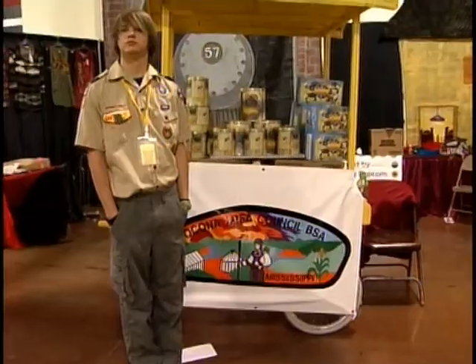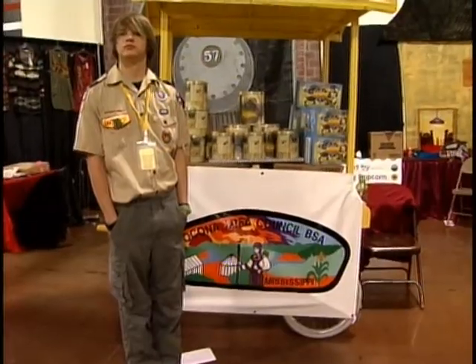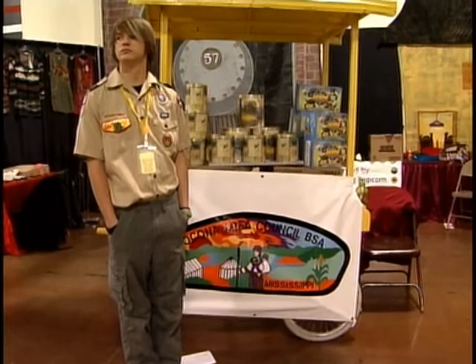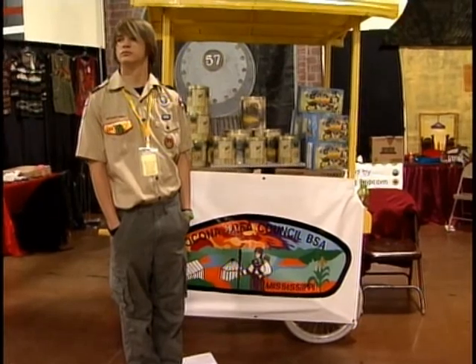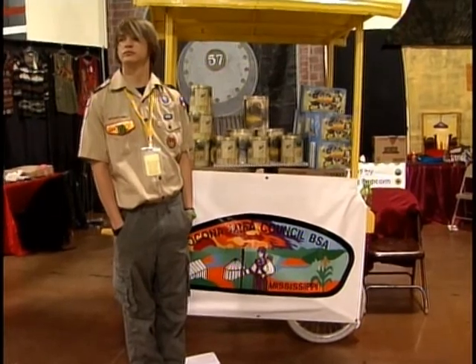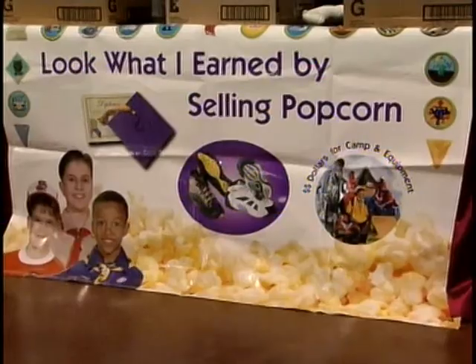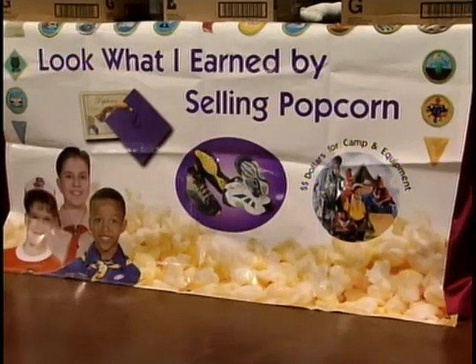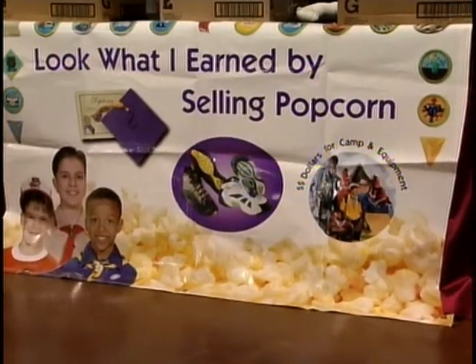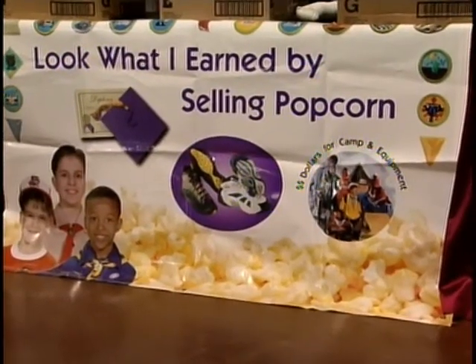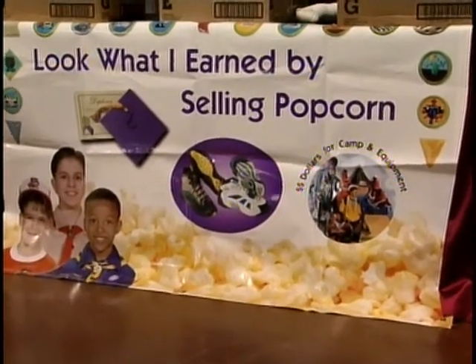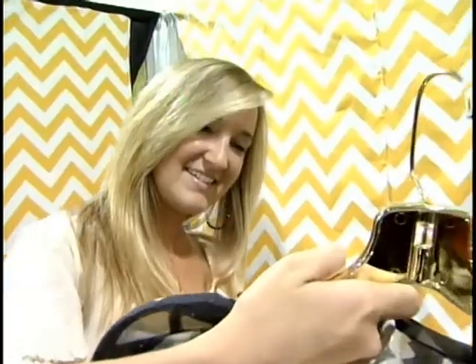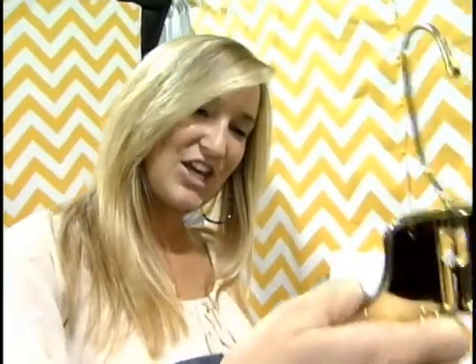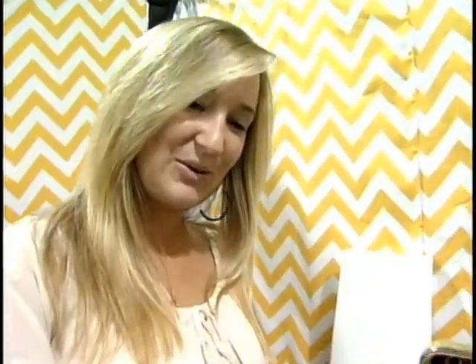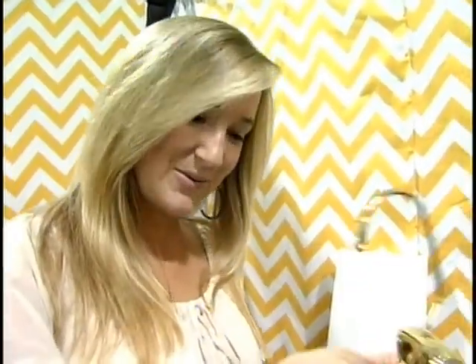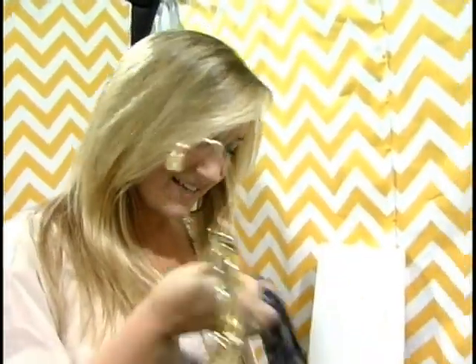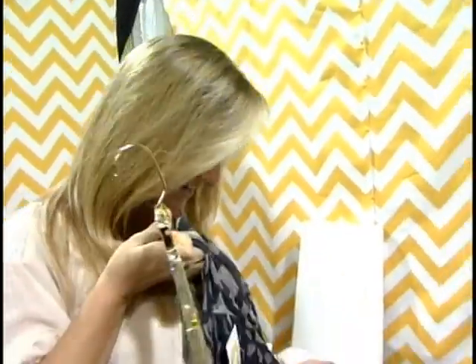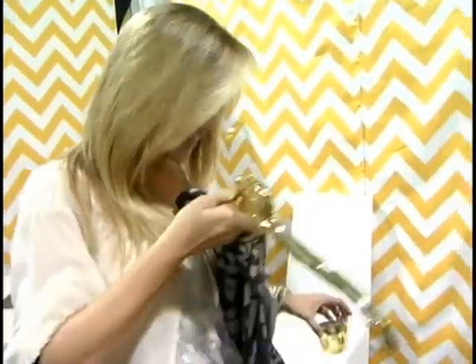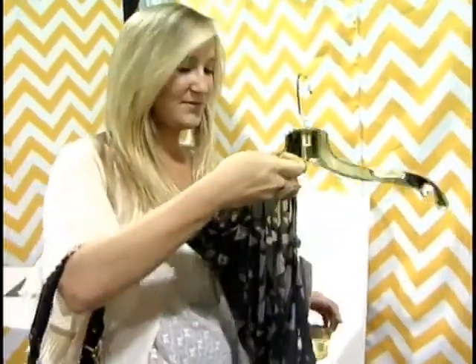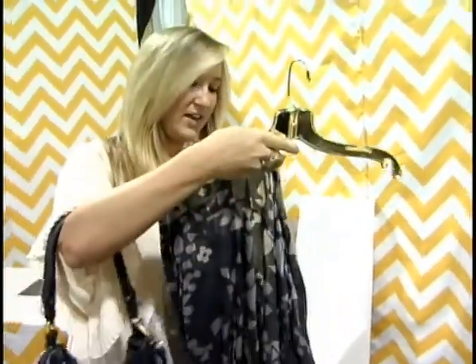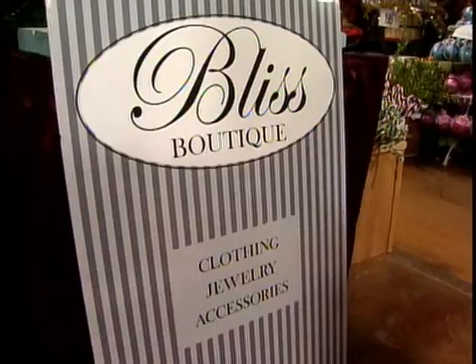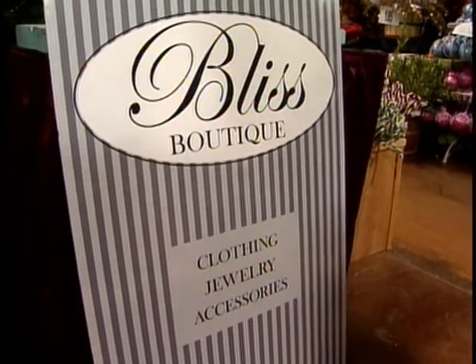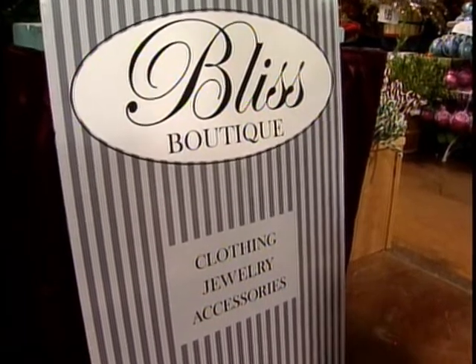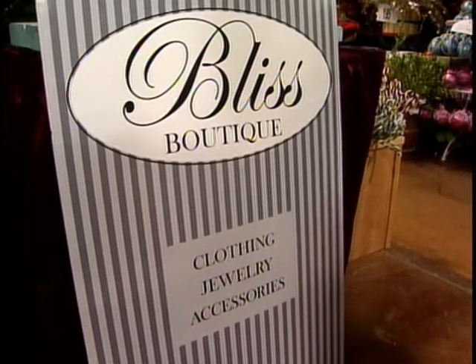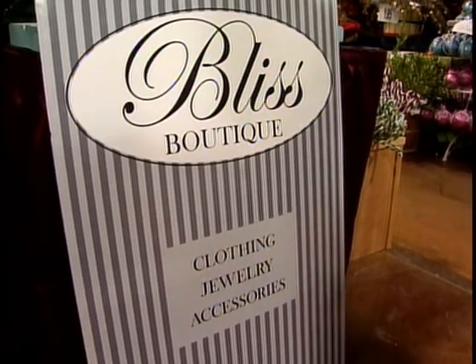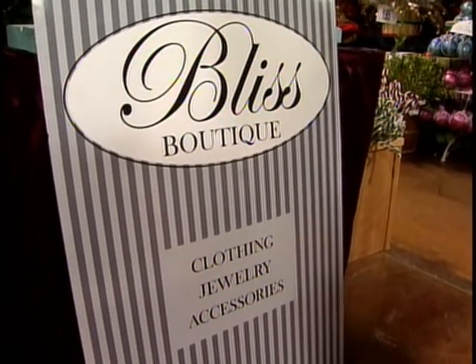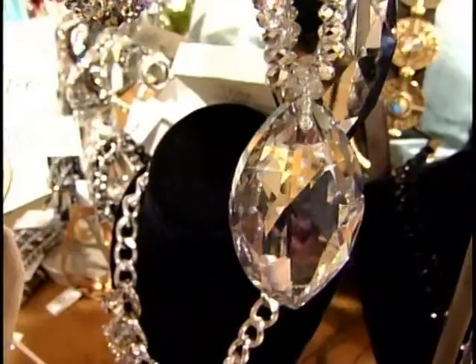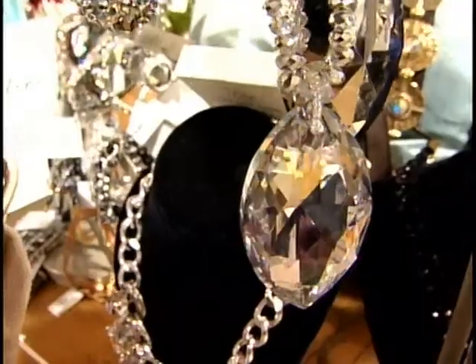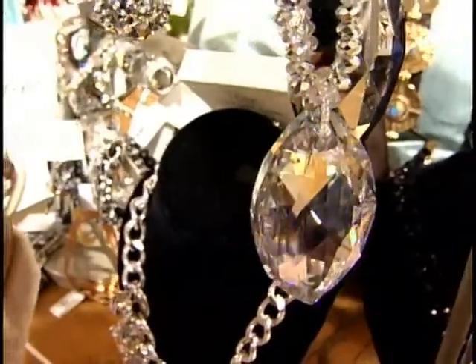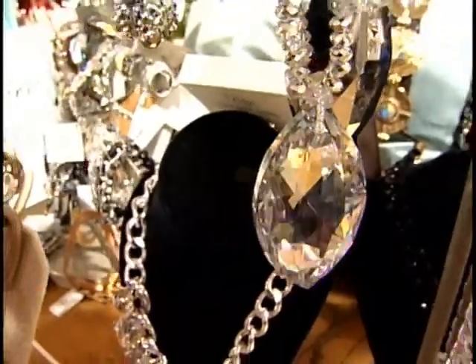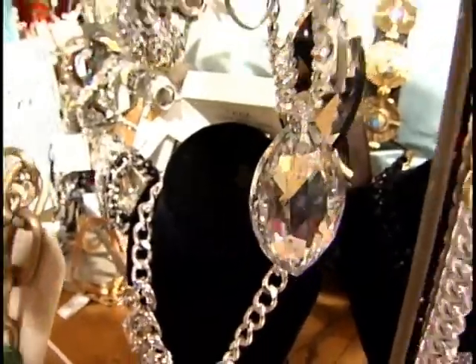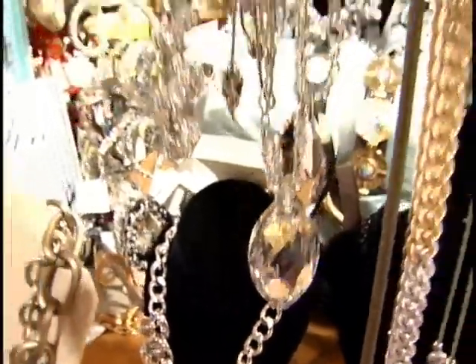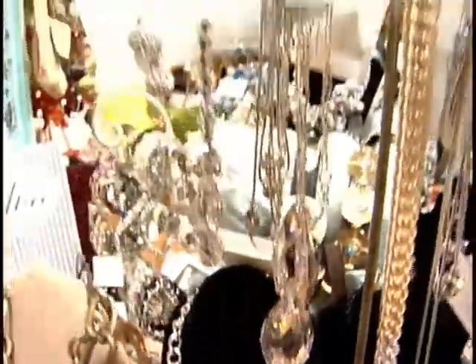And more than 135 vendors. This is cute. They're selling everything from clothes, jewelry, outdoor items, and a few unique gifts.